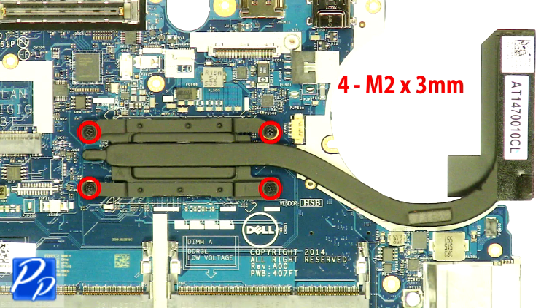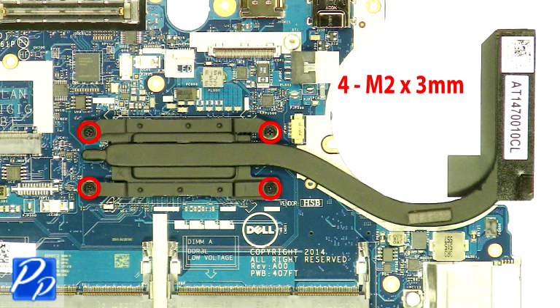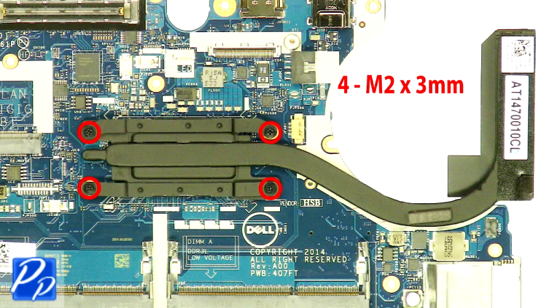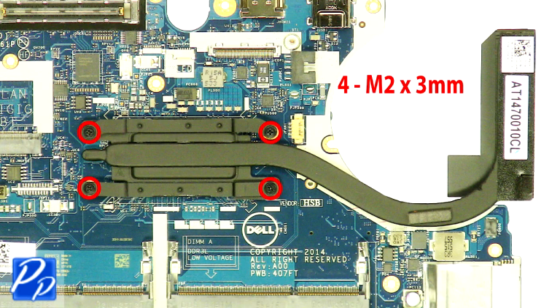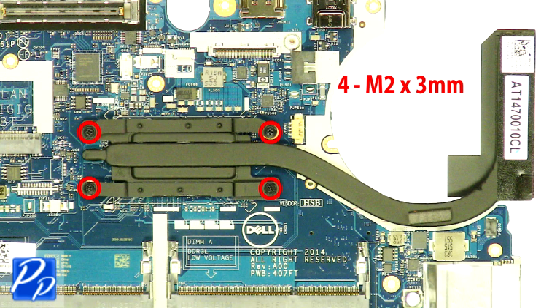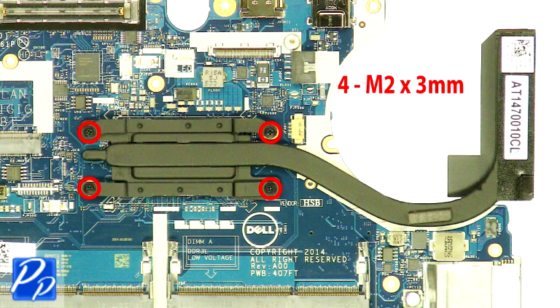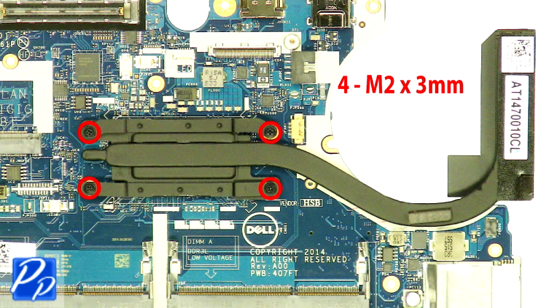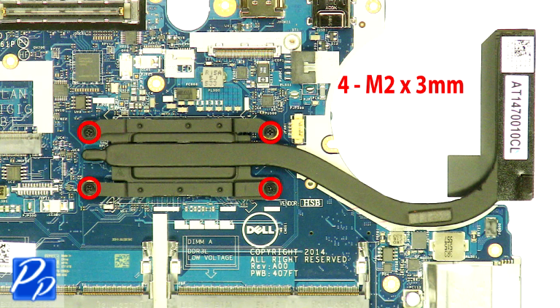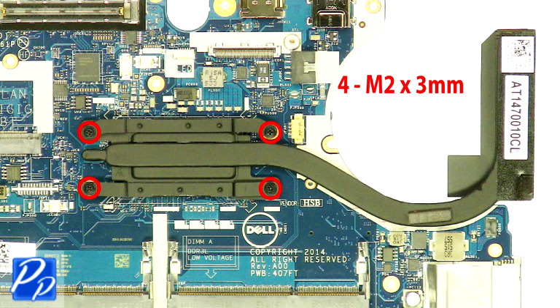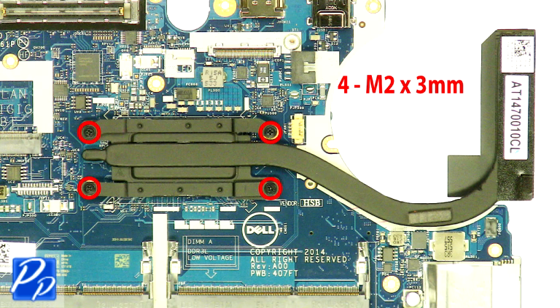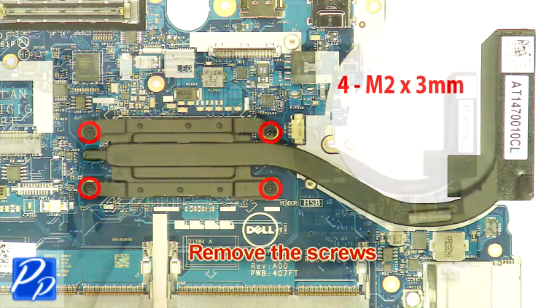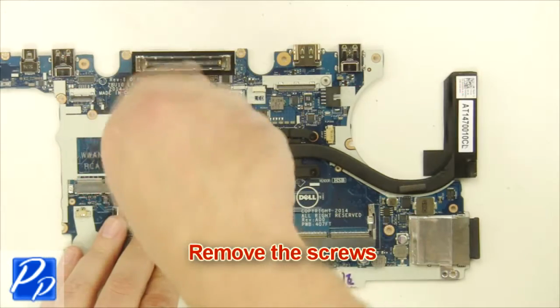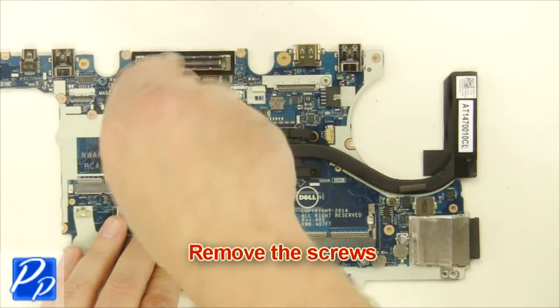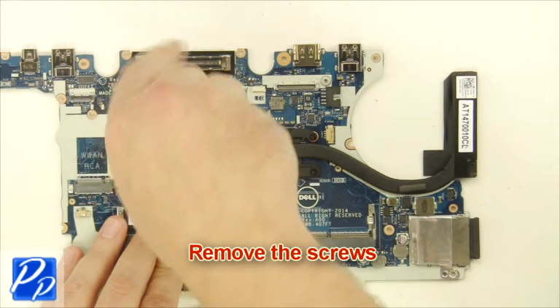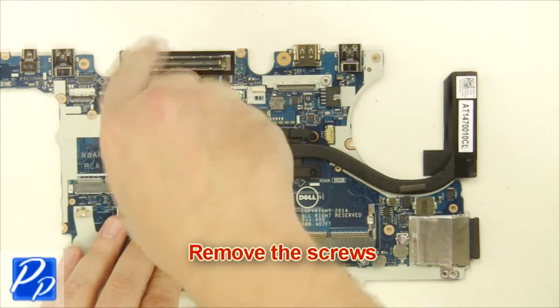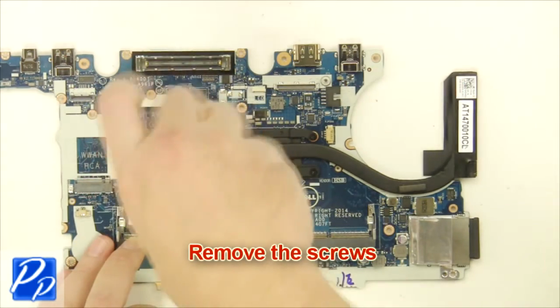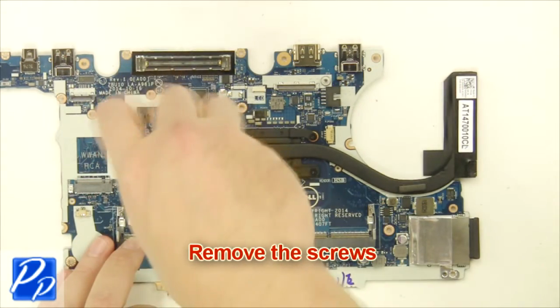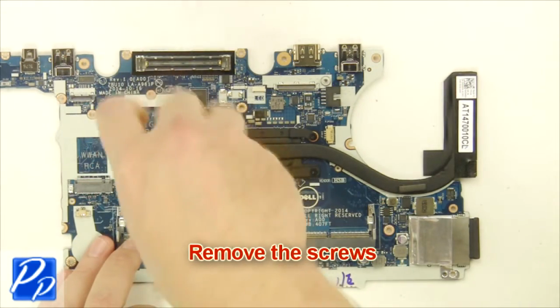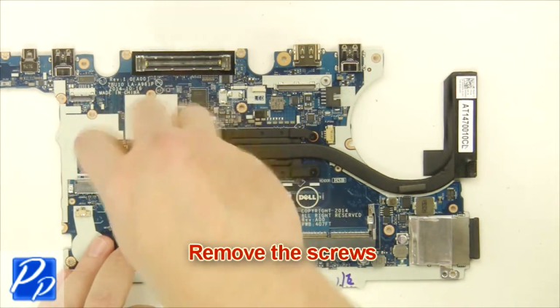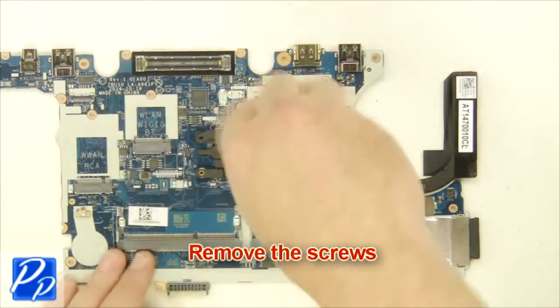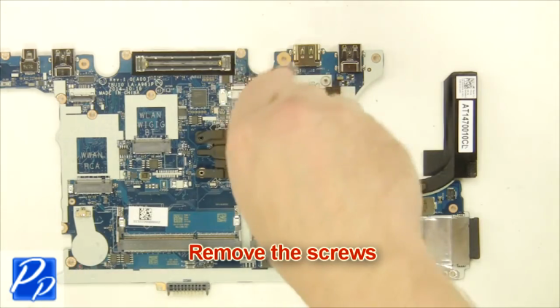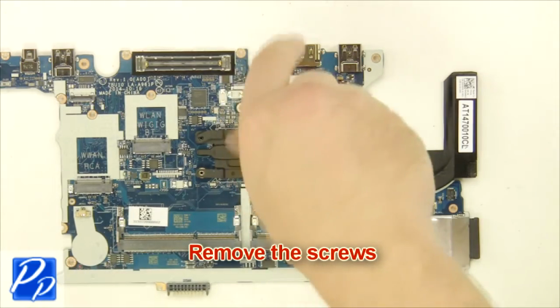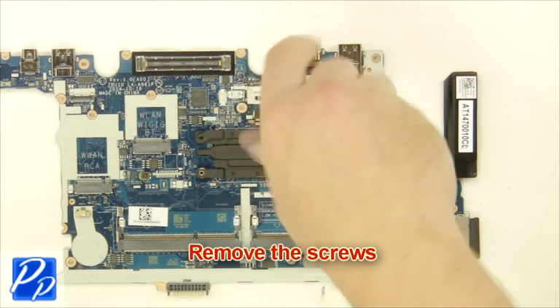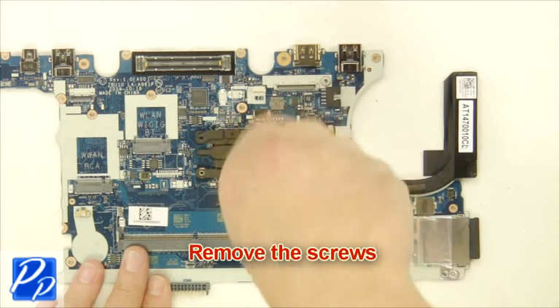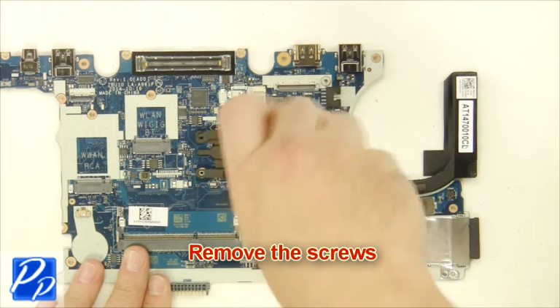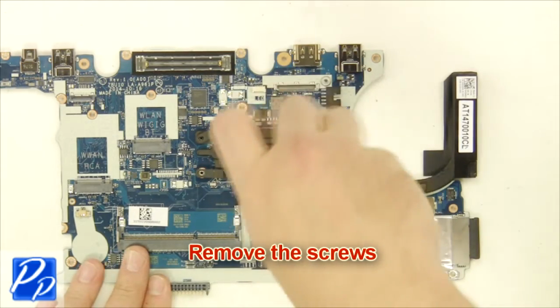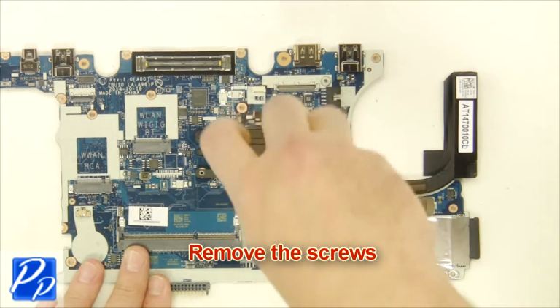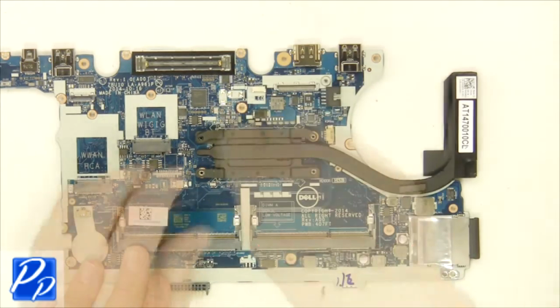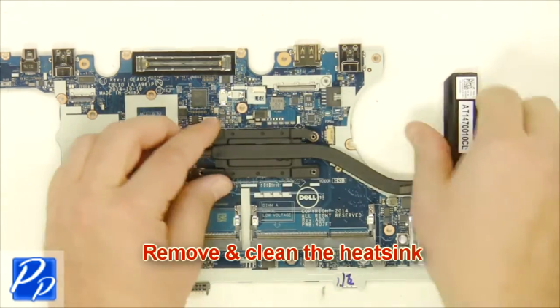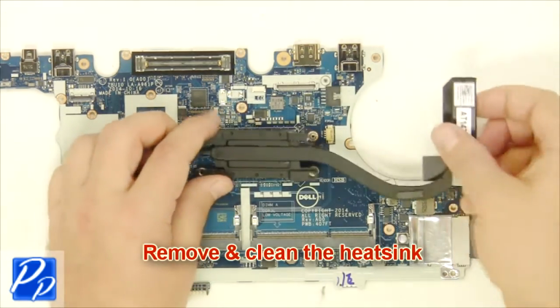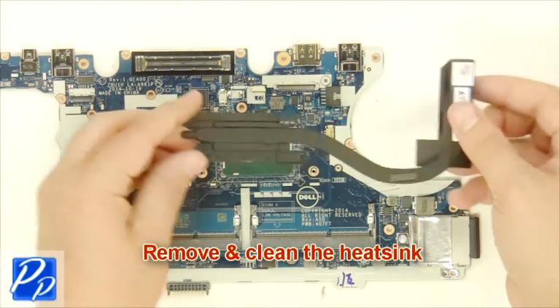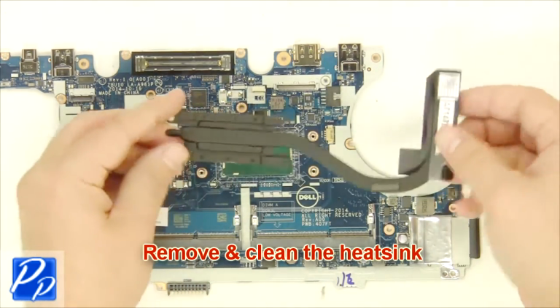Remove the screws. Remove and clean the heatsink.